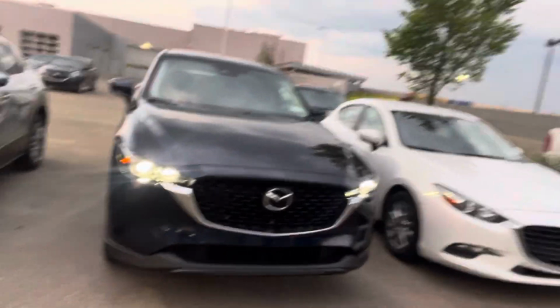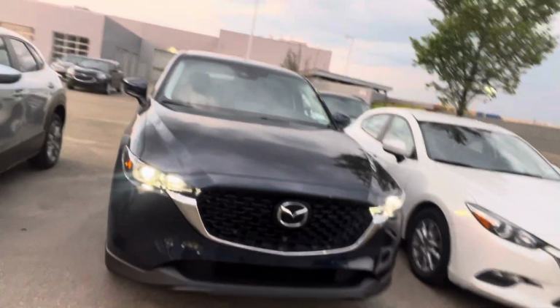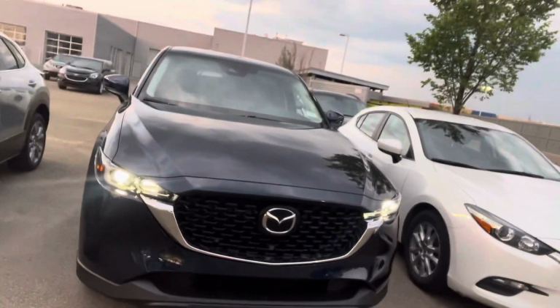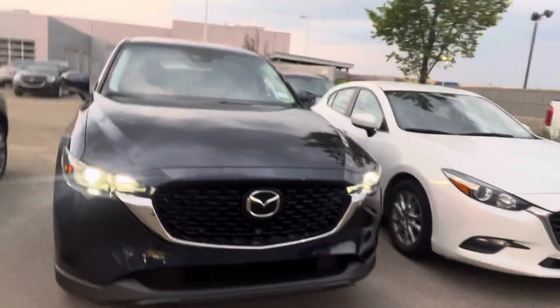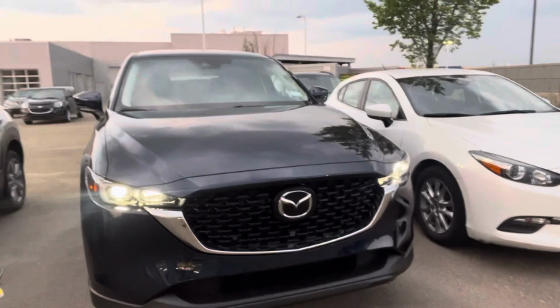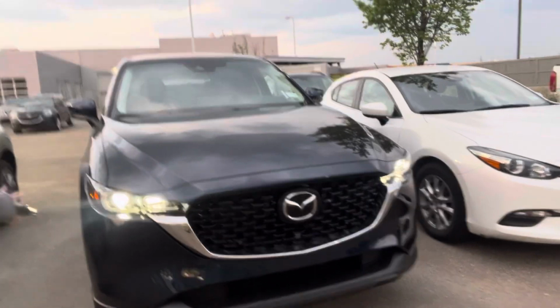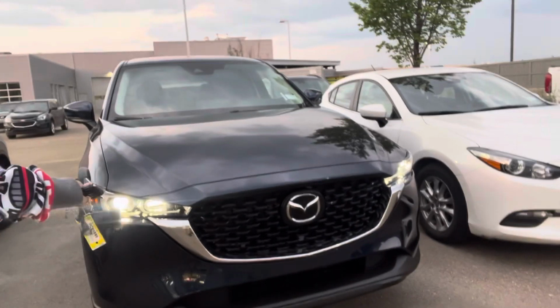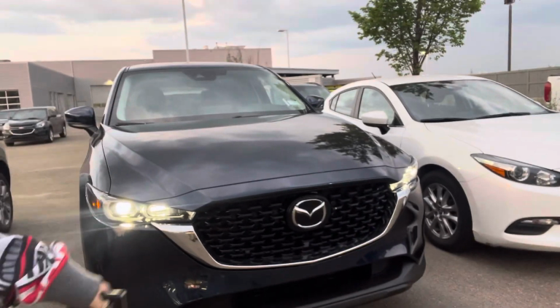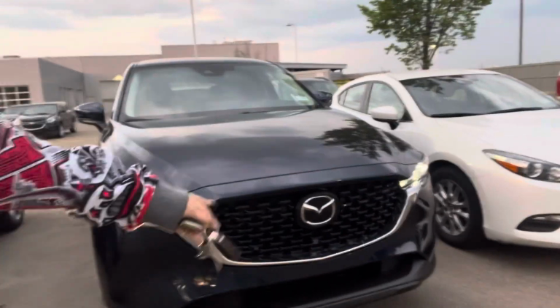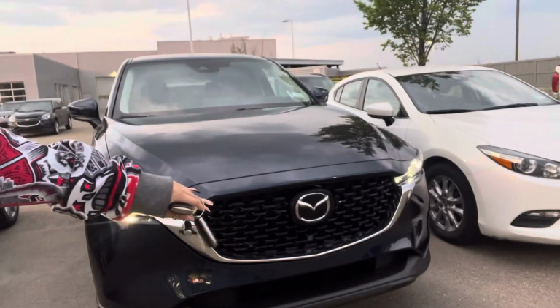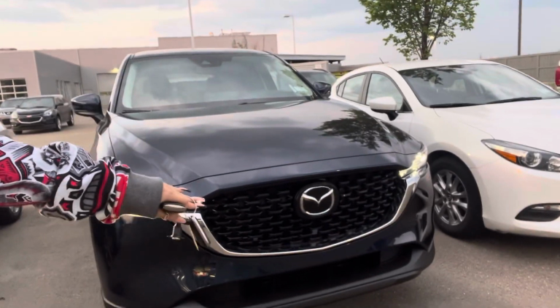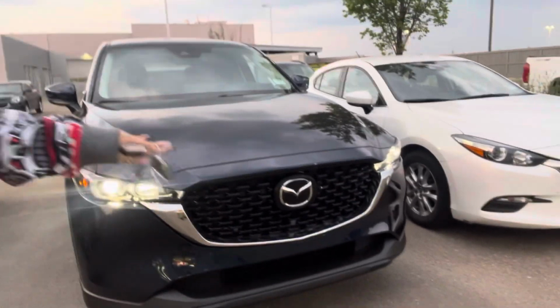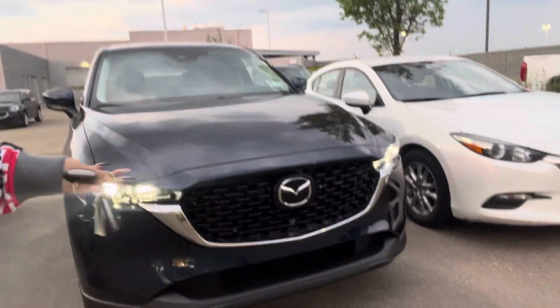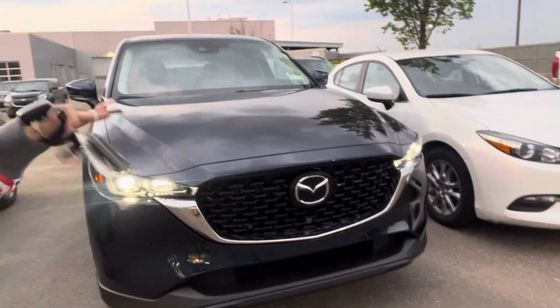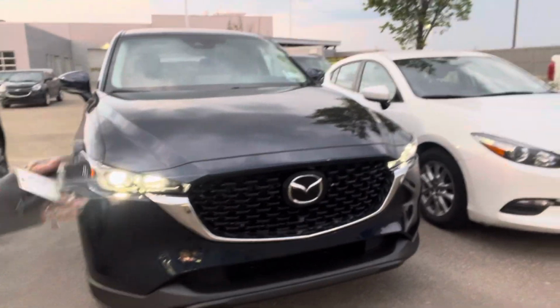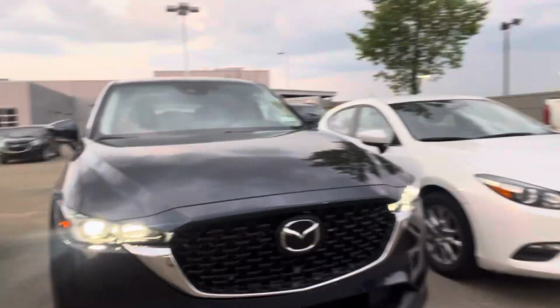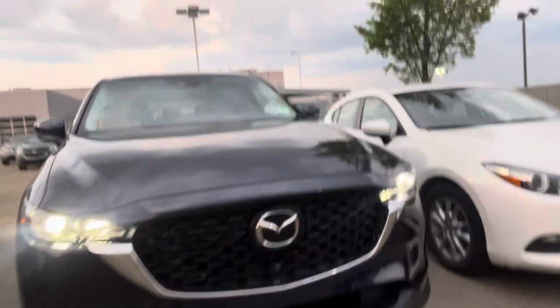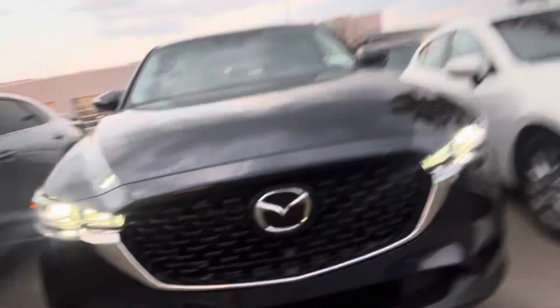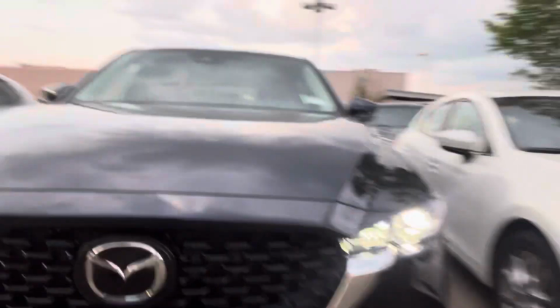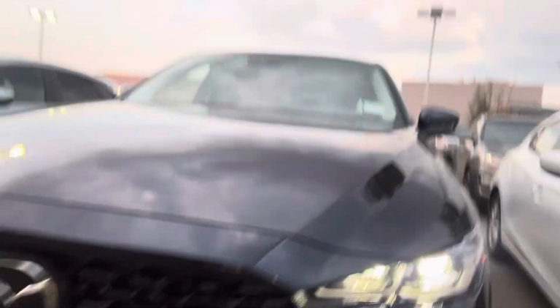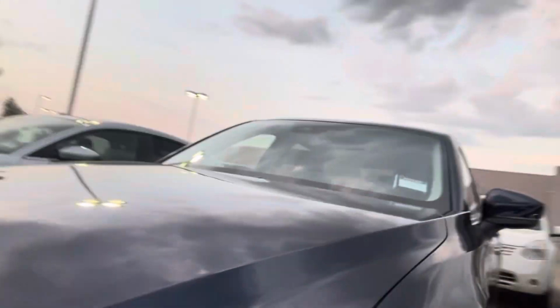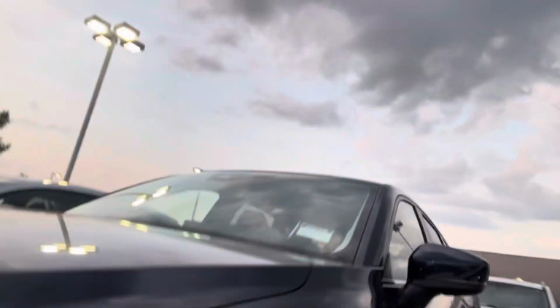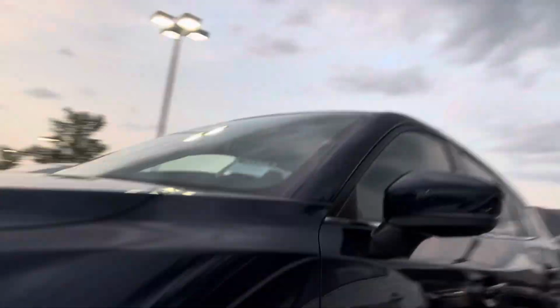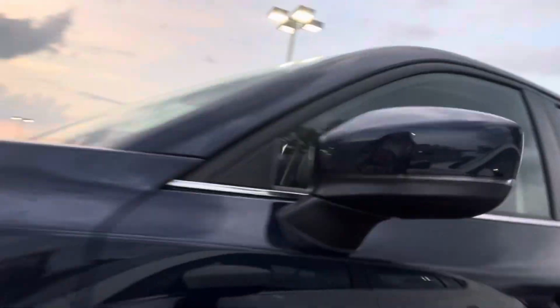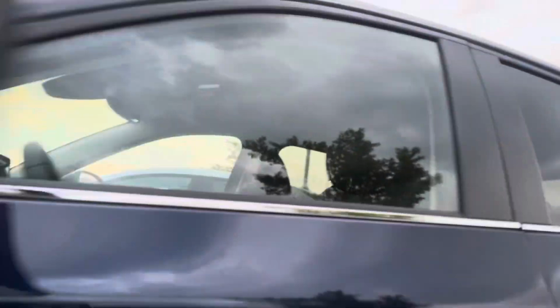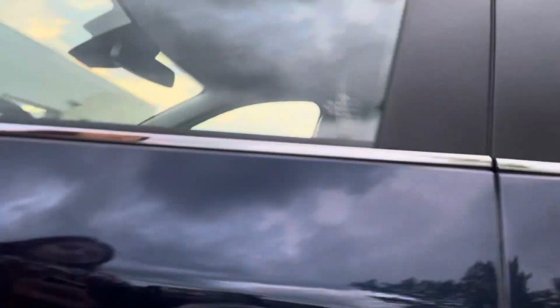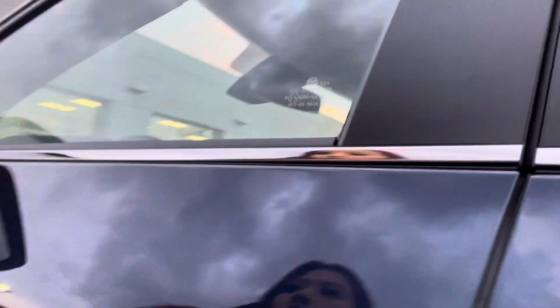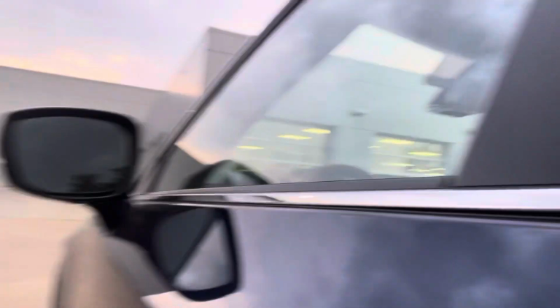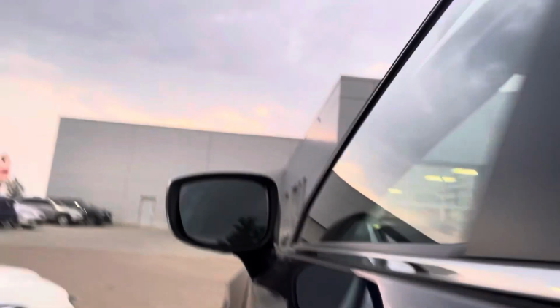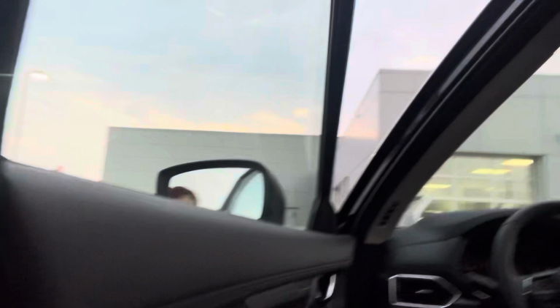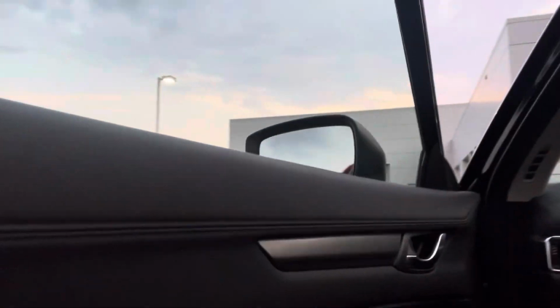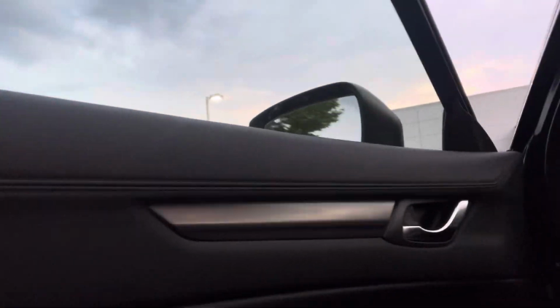This is in our deep crystal blue. Starting up front, you have the LED headlights. In the Mazda badge, you will have the adaptive cruise control. And then on the side, you have the blind spot monitoring.